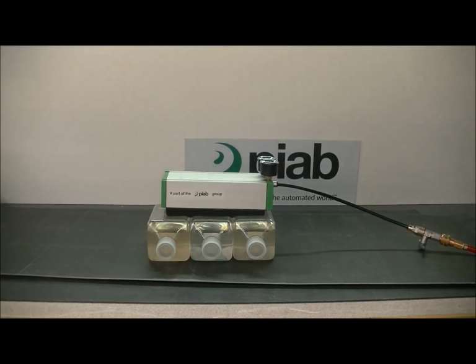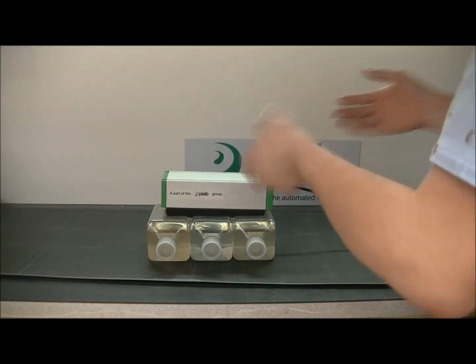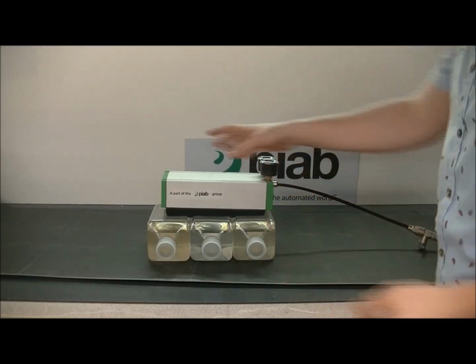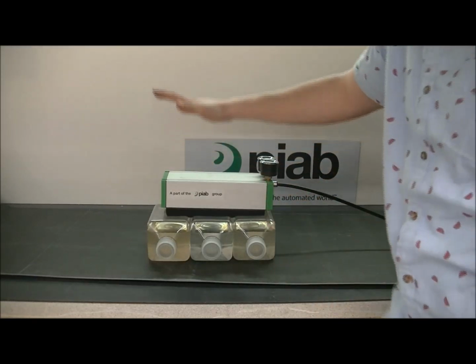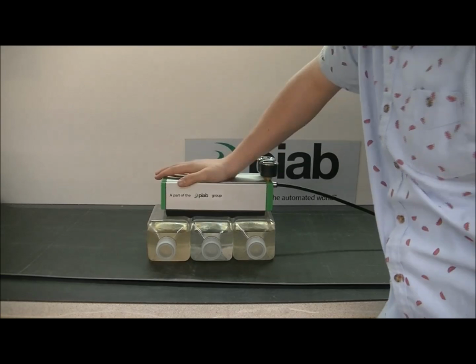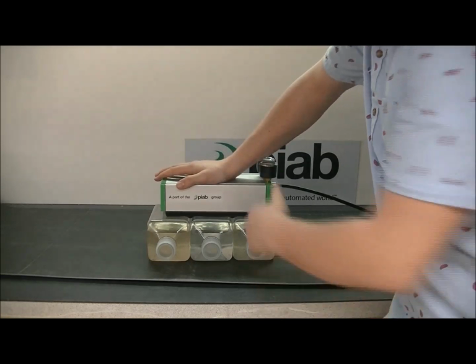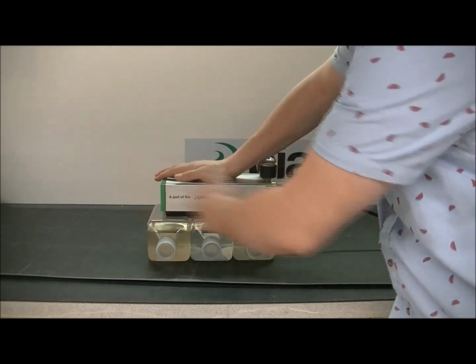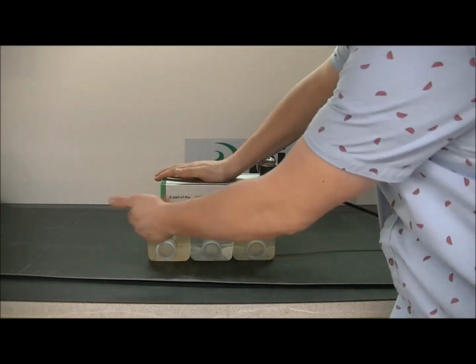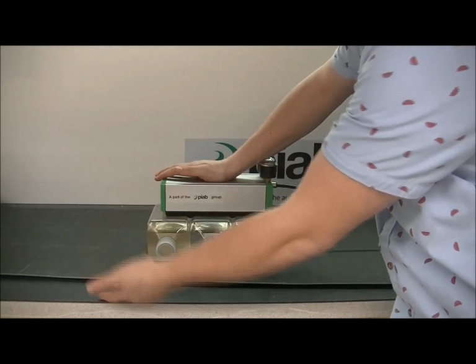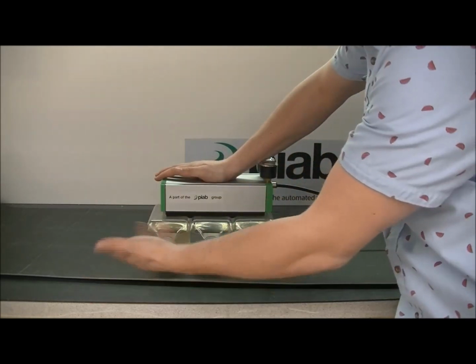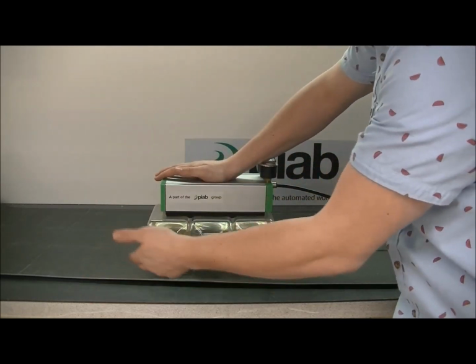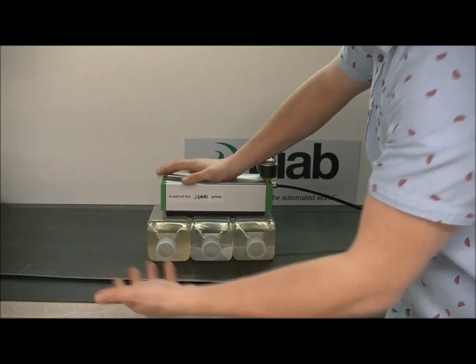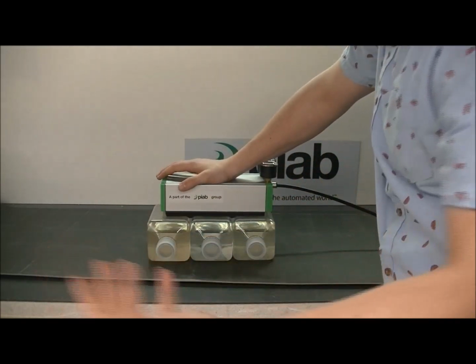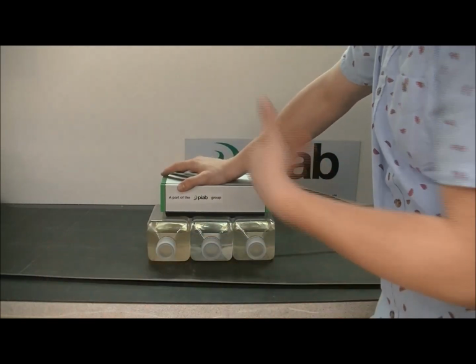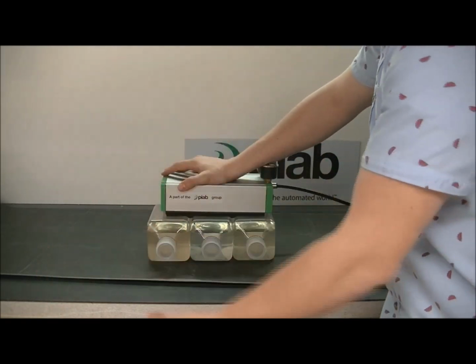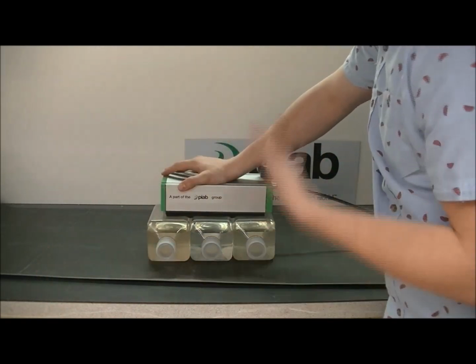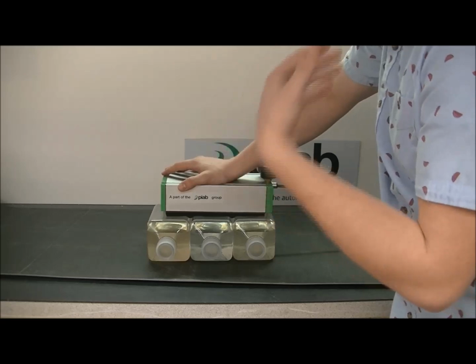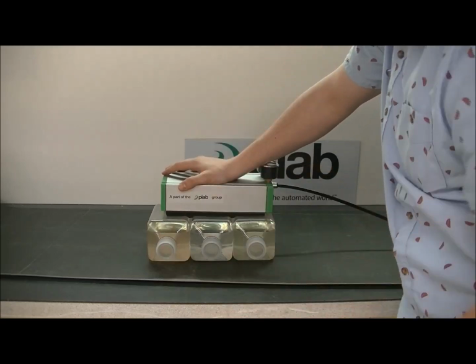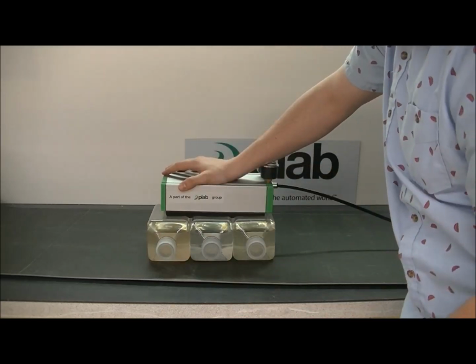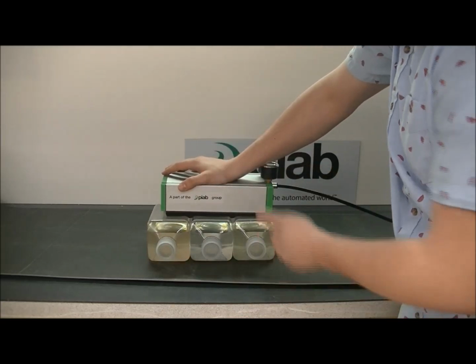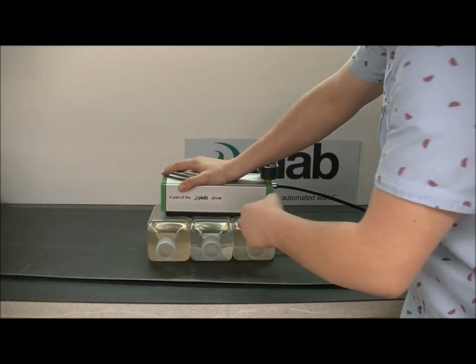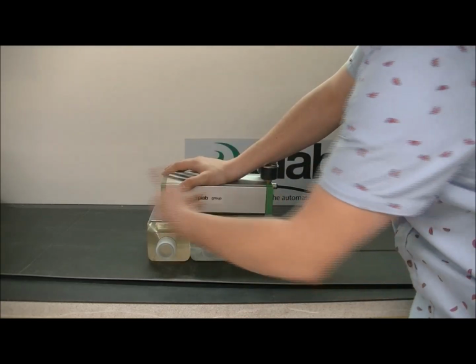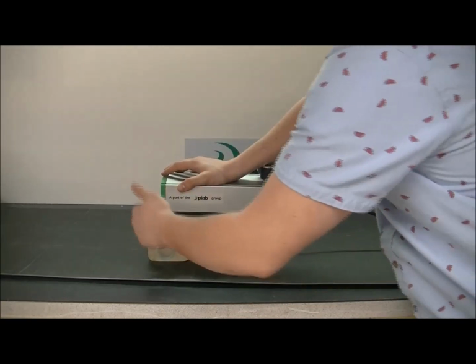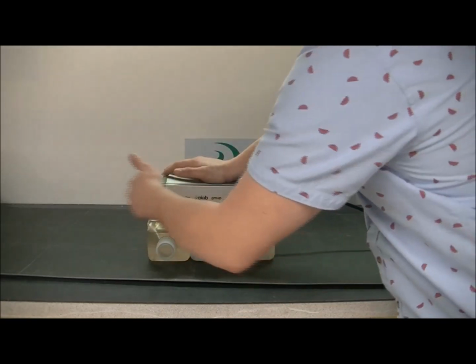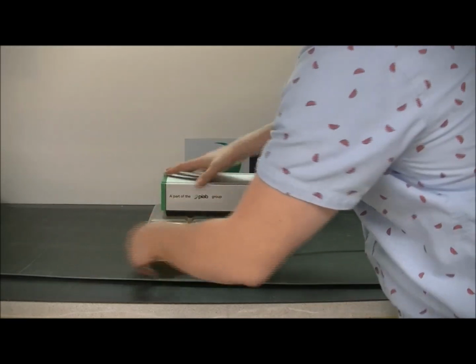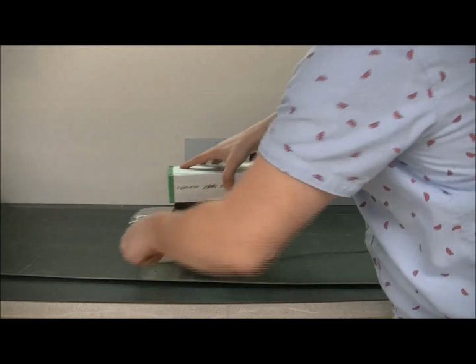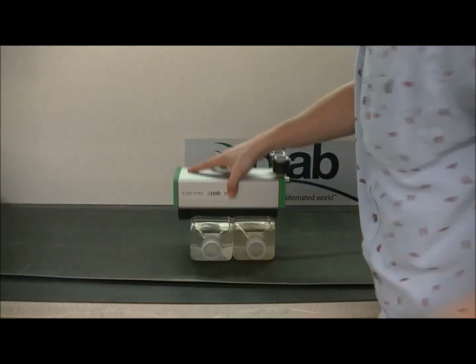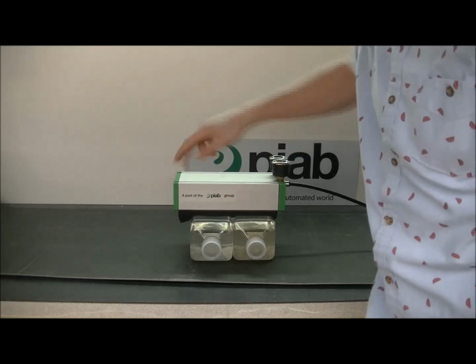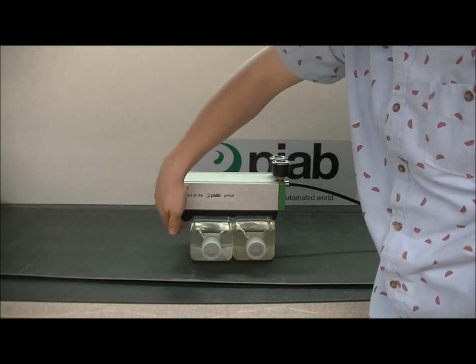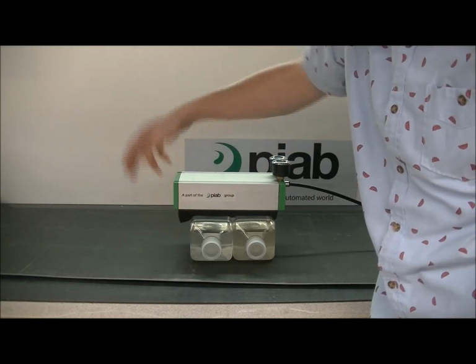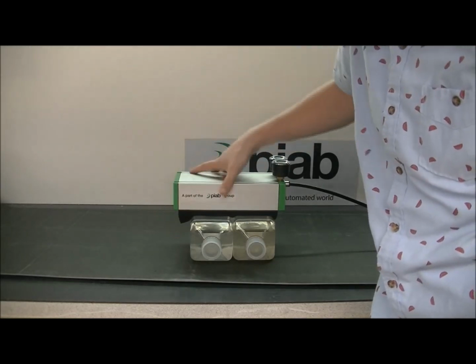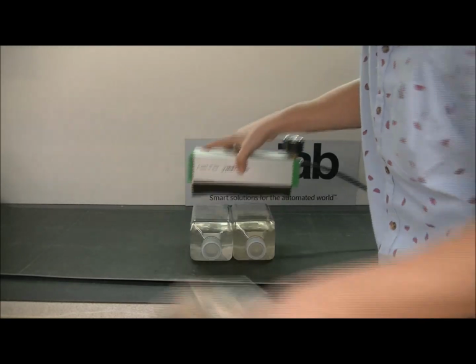Here we have our Kino Gripper. This is about 200 millimeters in length — it actually ends up being about 220 millimeters. We're recommending a 400 millimeter length, so when we have four bottles, we can totally cover and even encapsulate them with a little overhang.